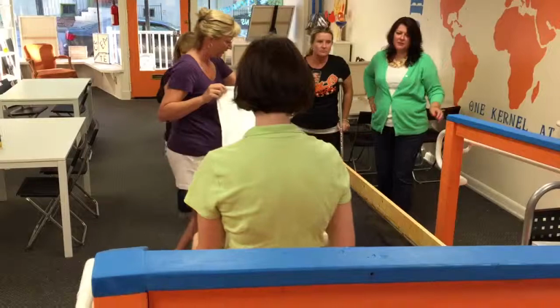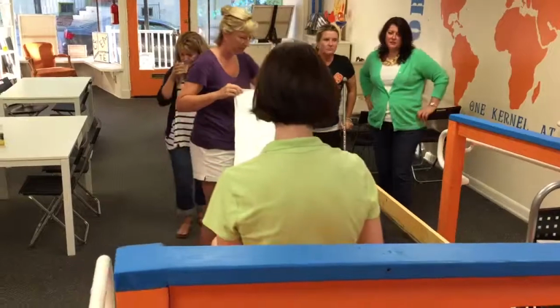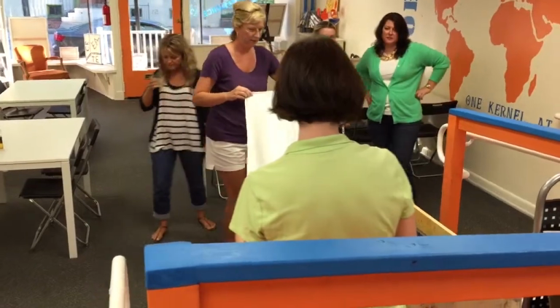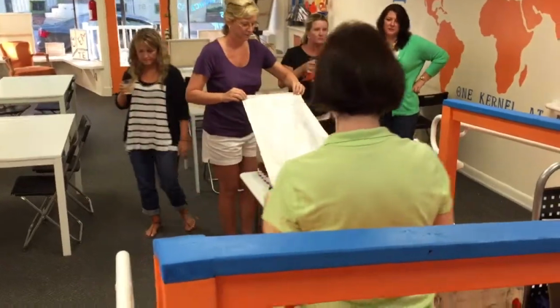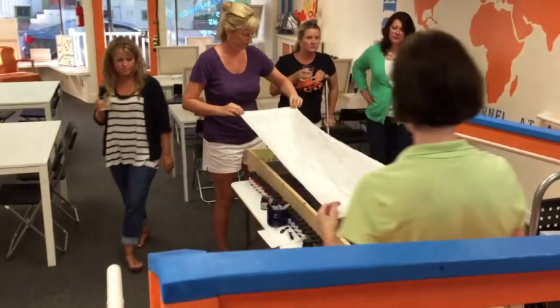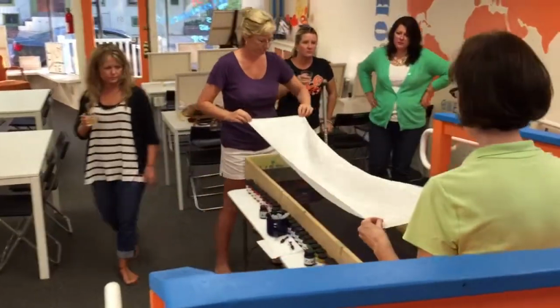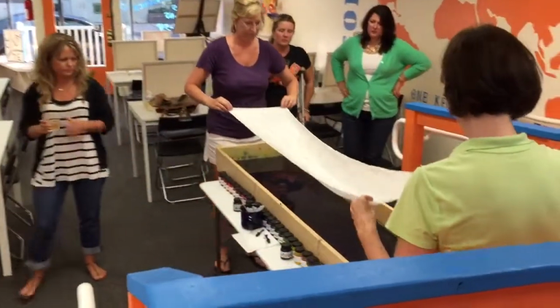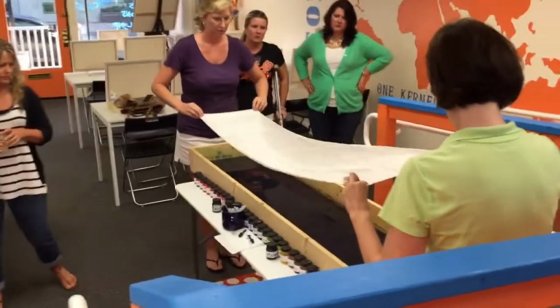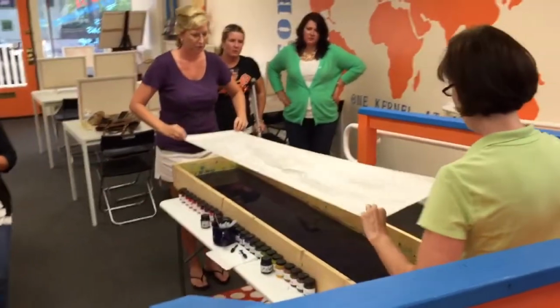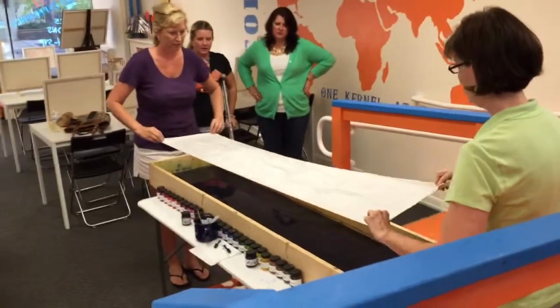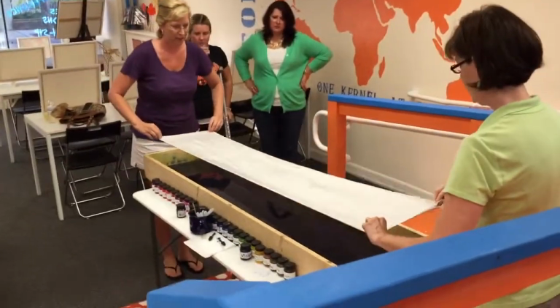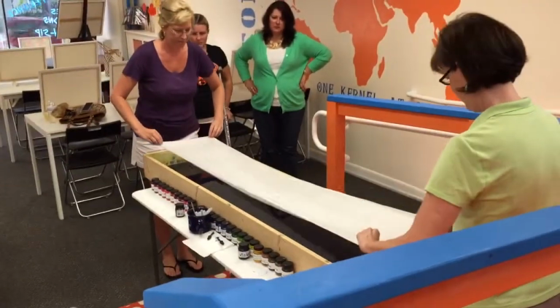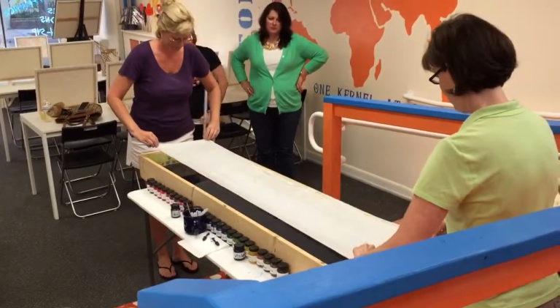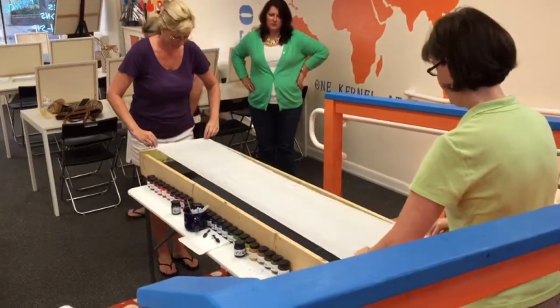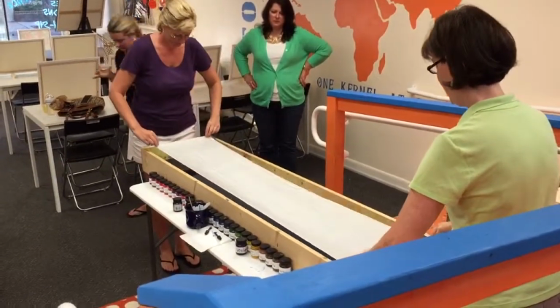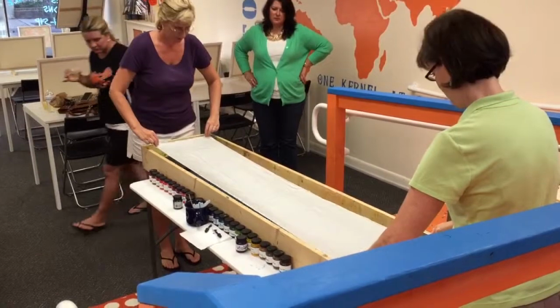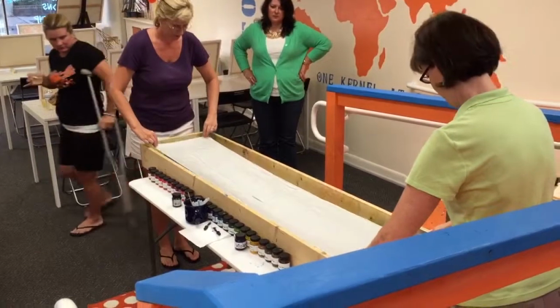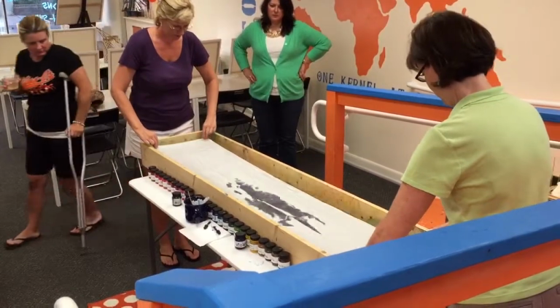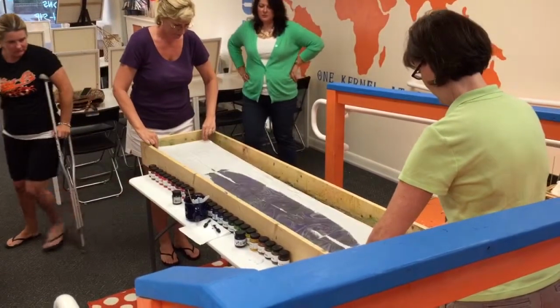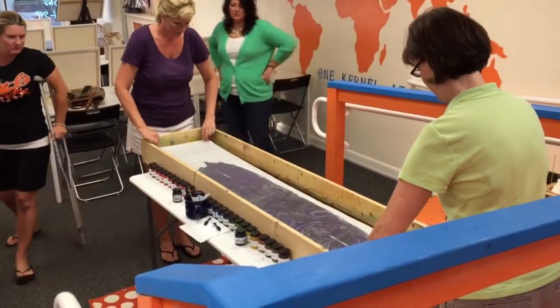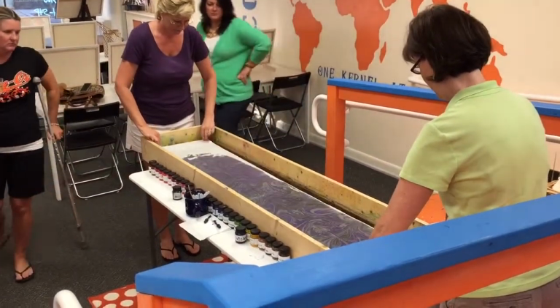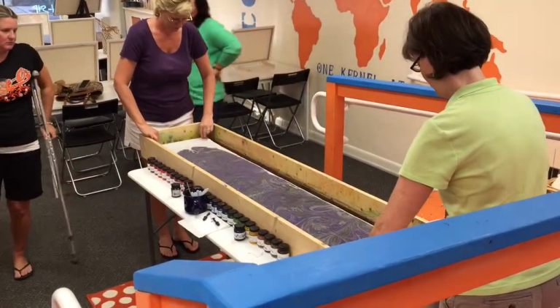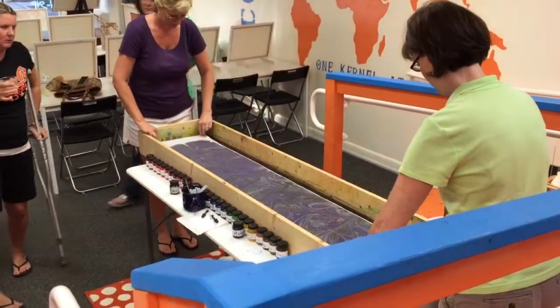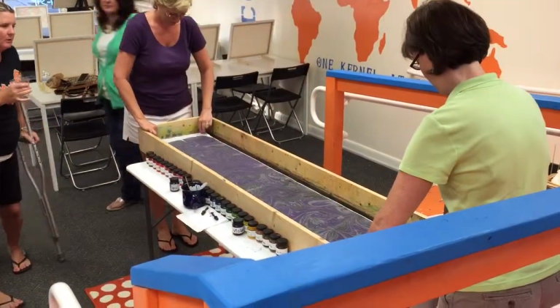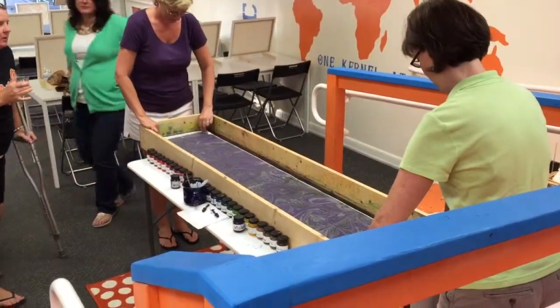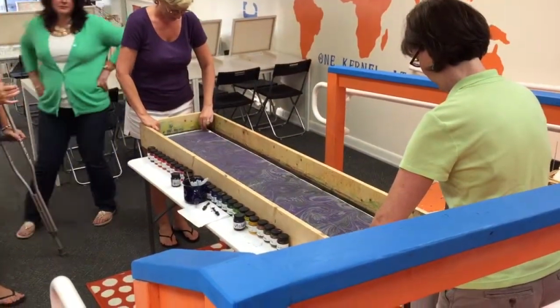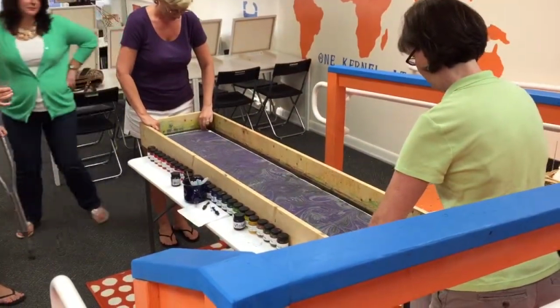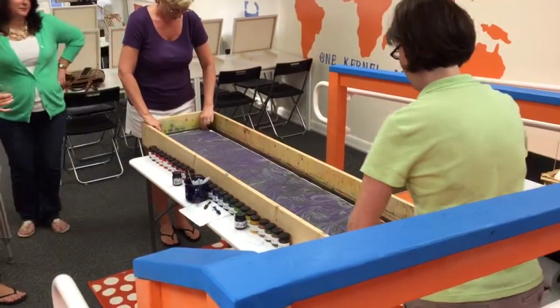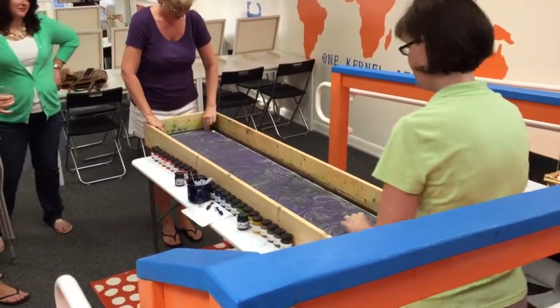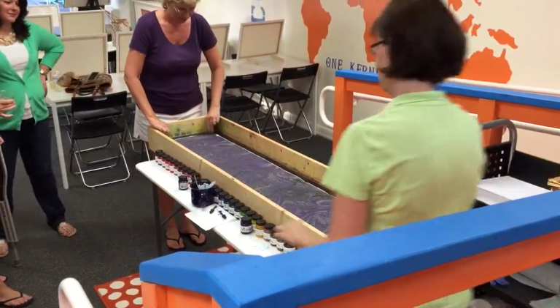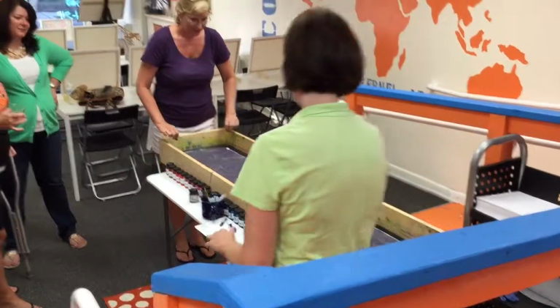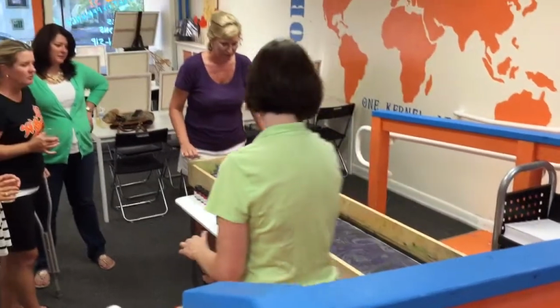So it's hard, yes! Pull it nice and tight. Wow! Oh my gosh, that's beautiful!